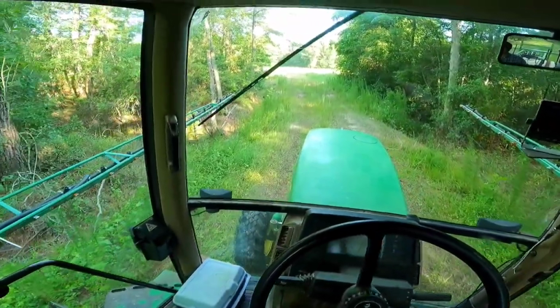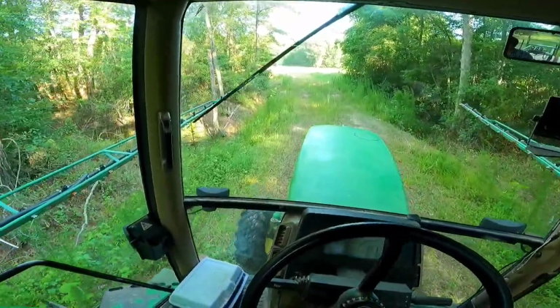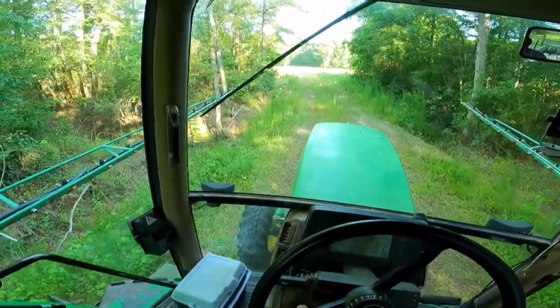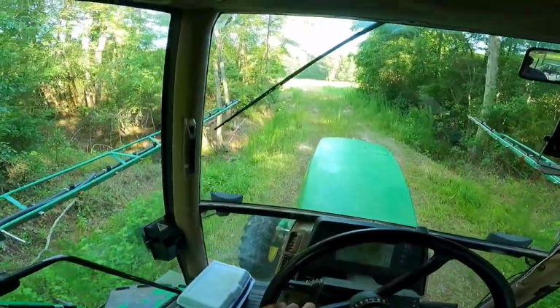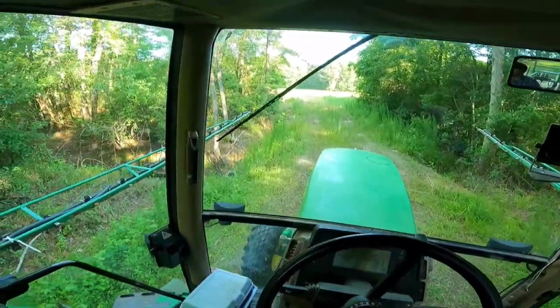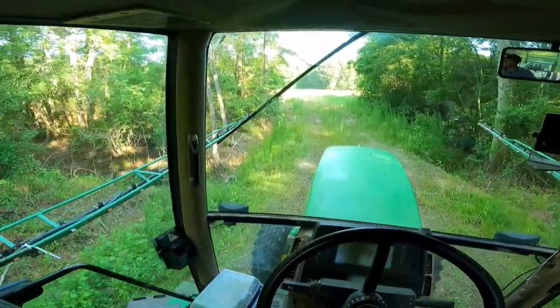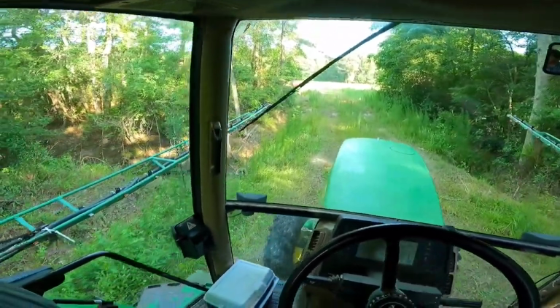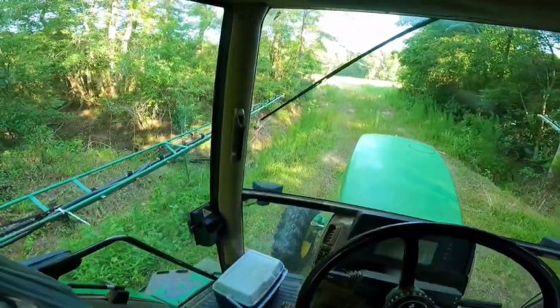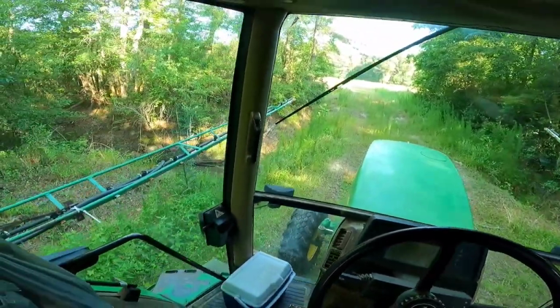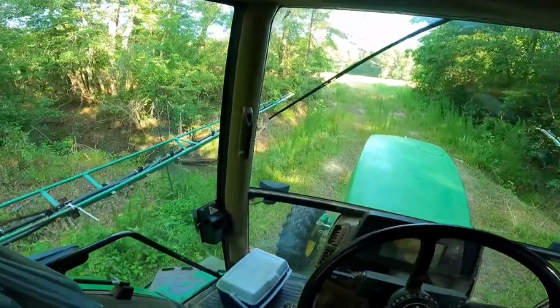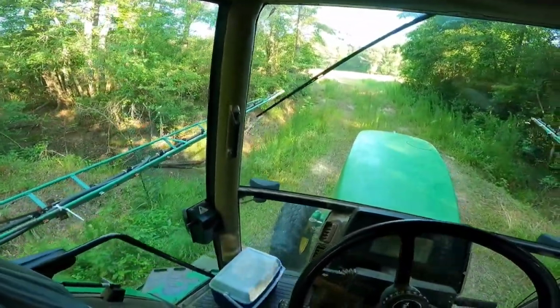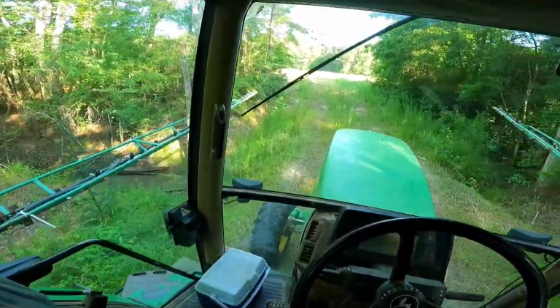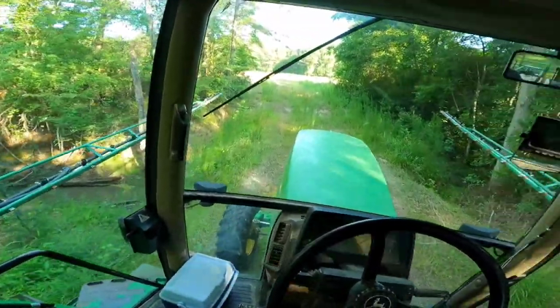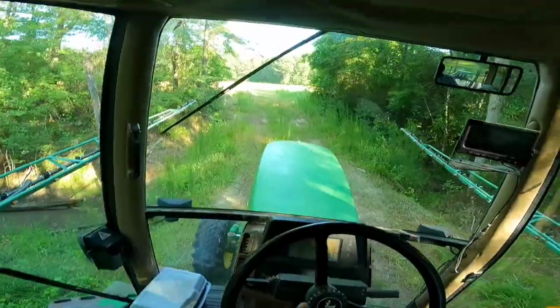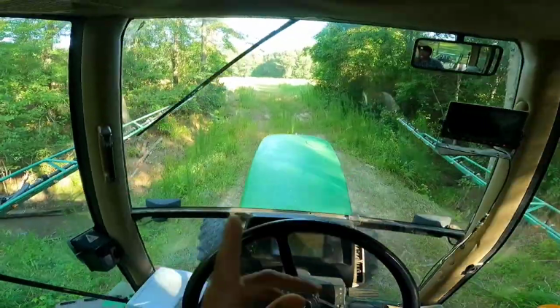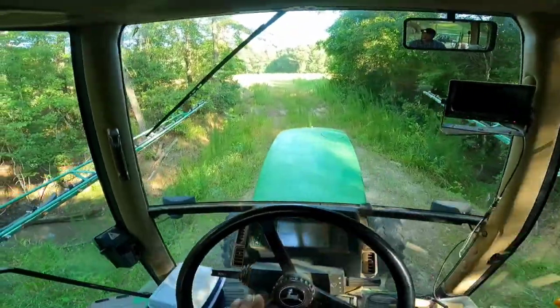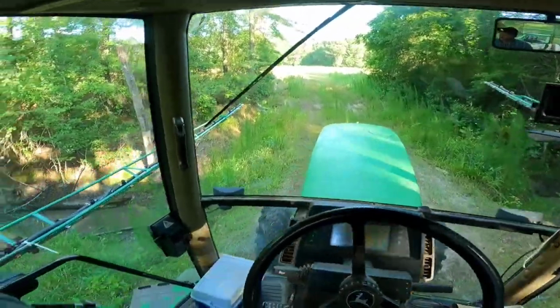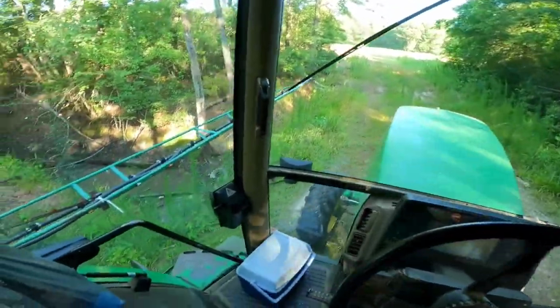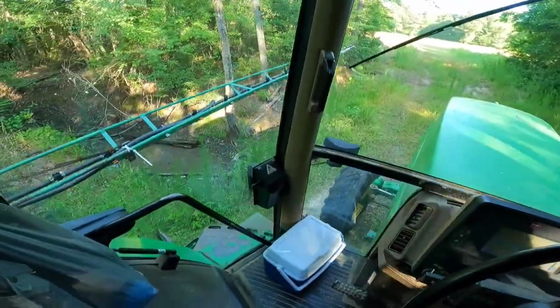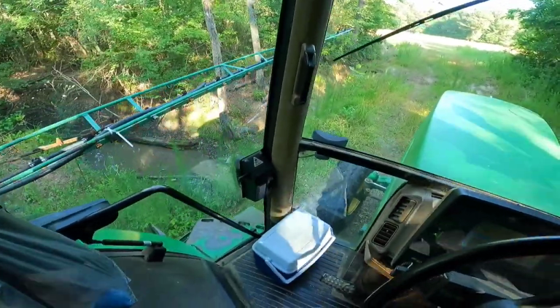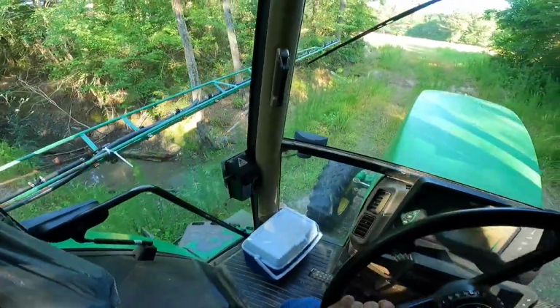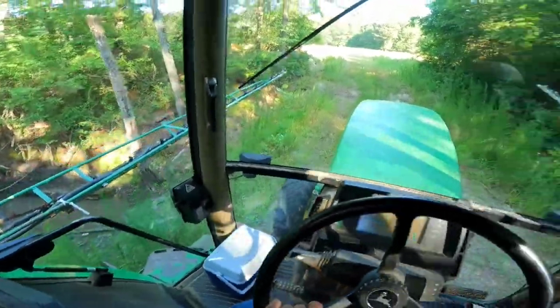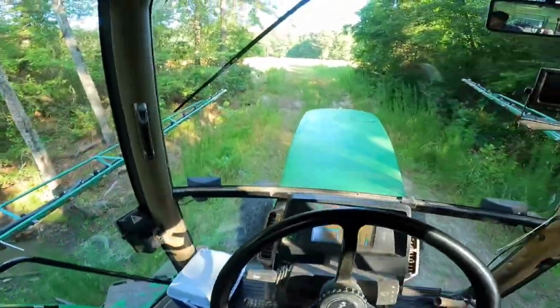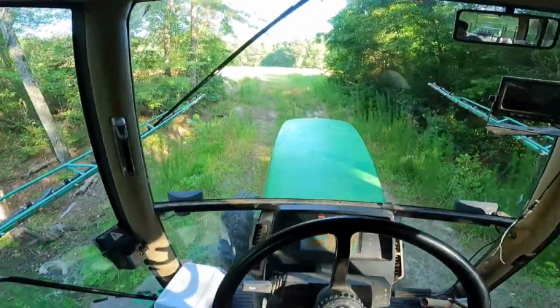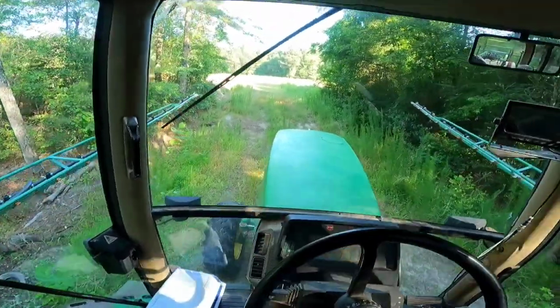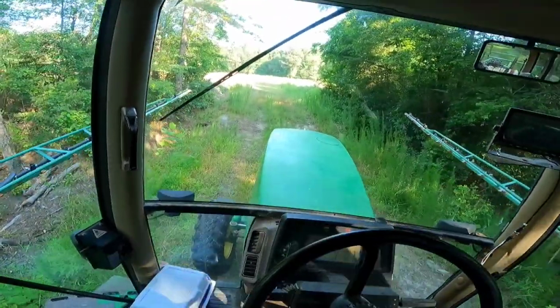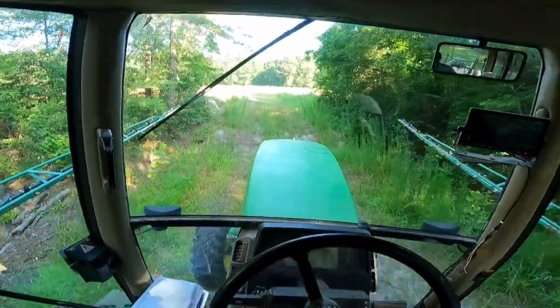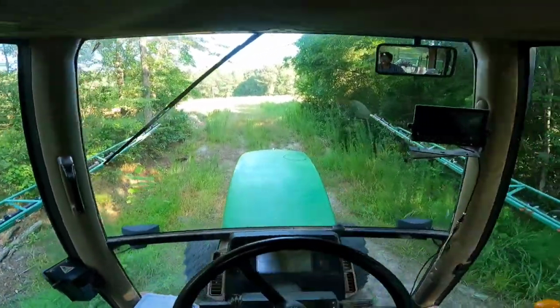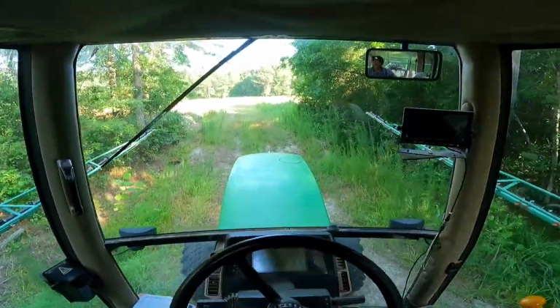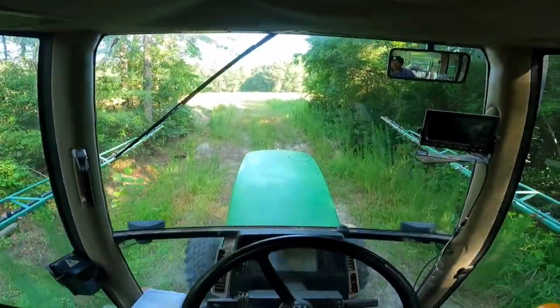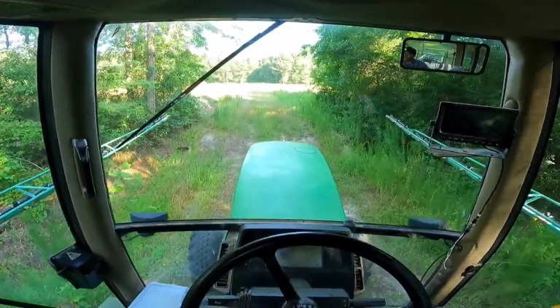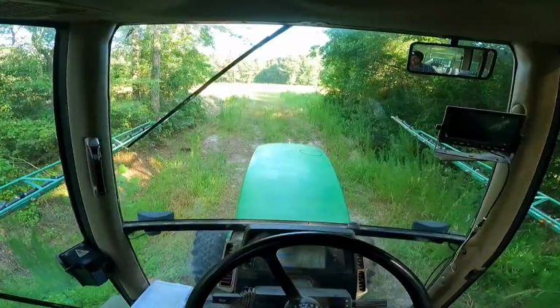Yes, we are getting ready to go across the culvert here at Beaver Dam Creek. I believe Danny planted this field back here because I had to start spraying peanuts.